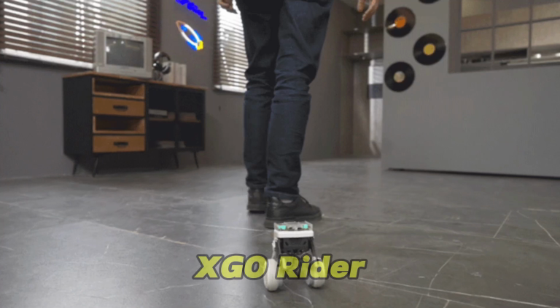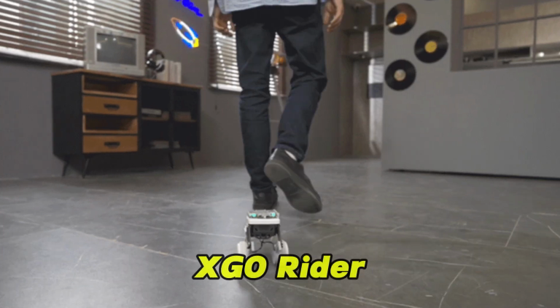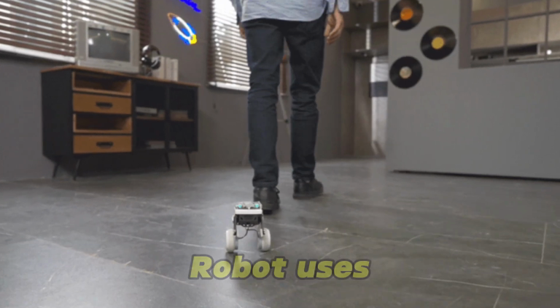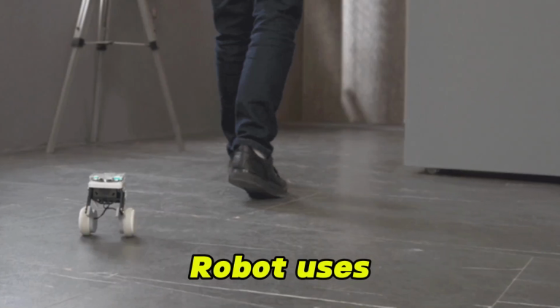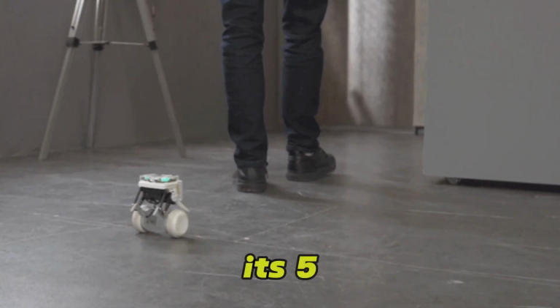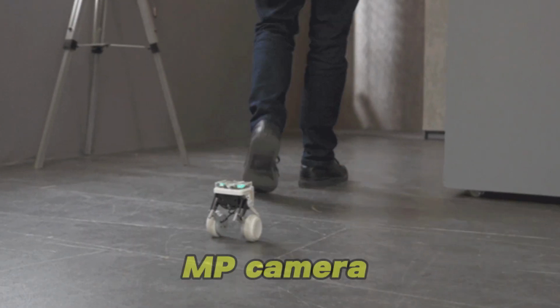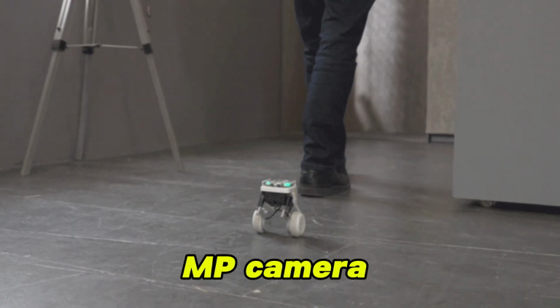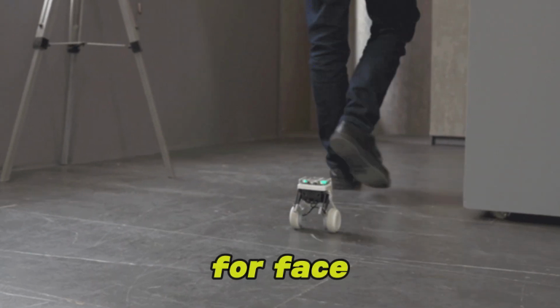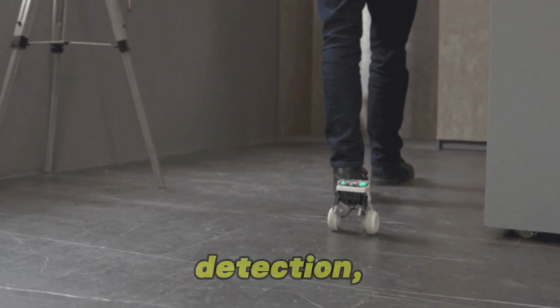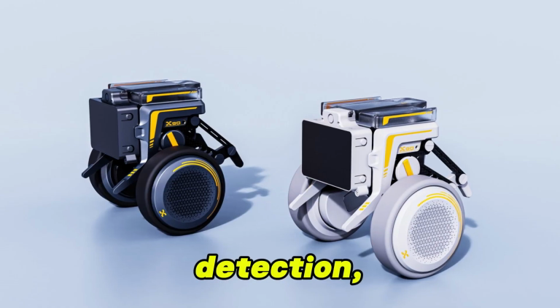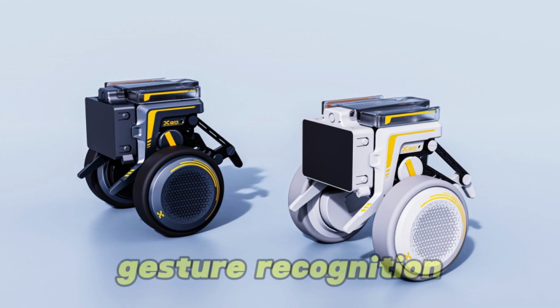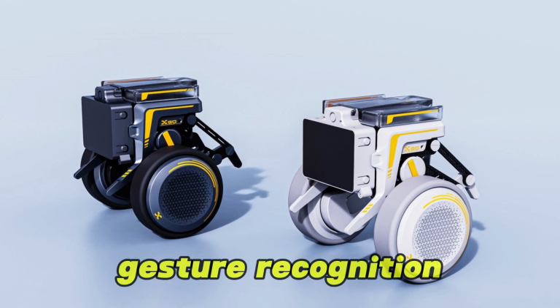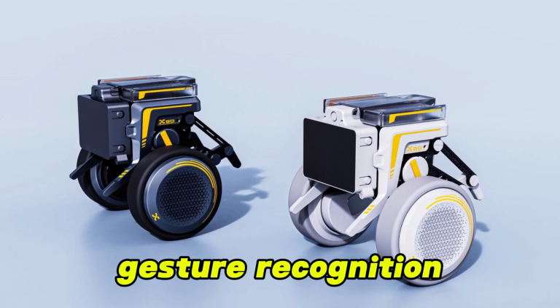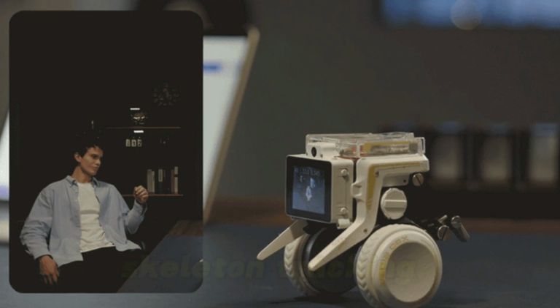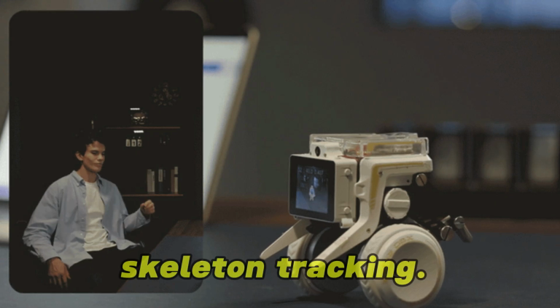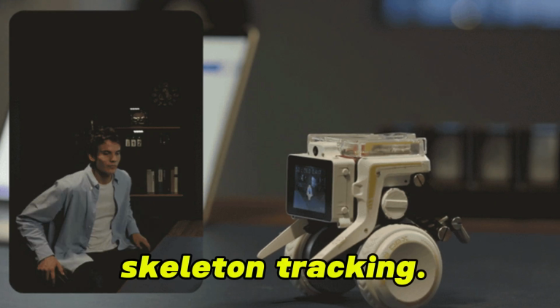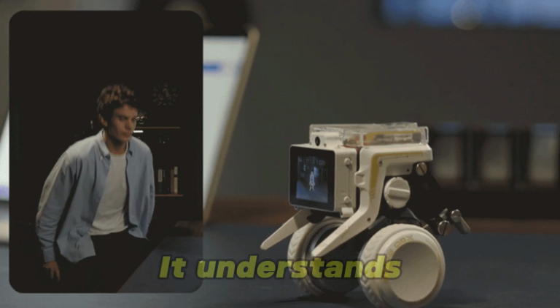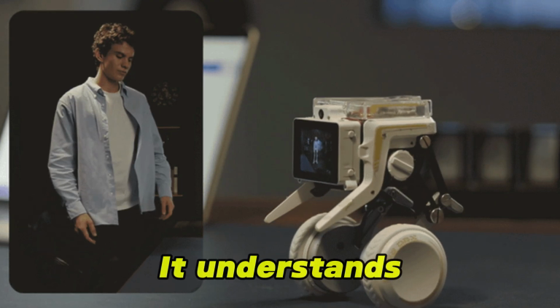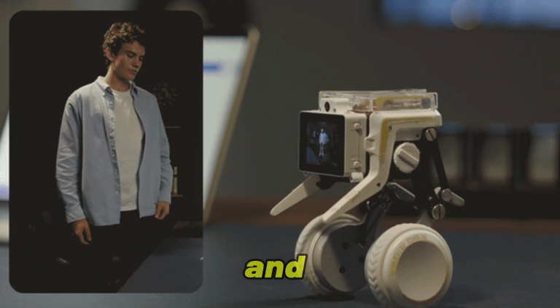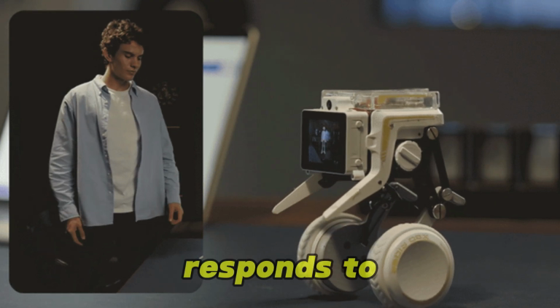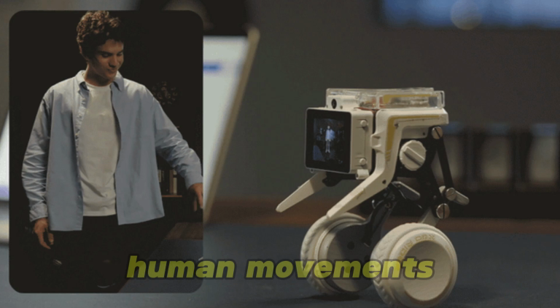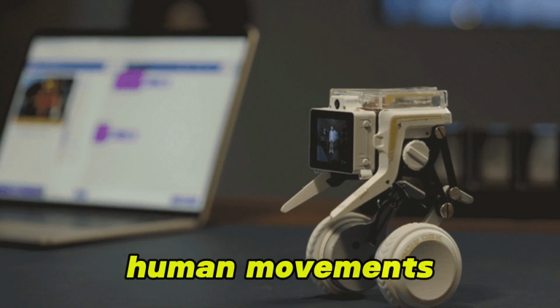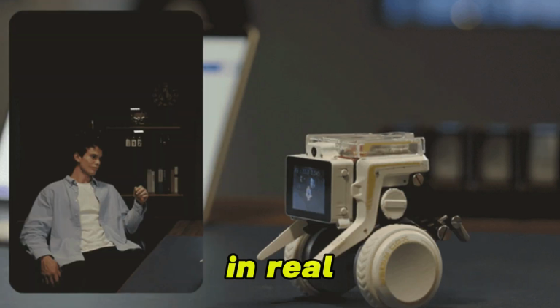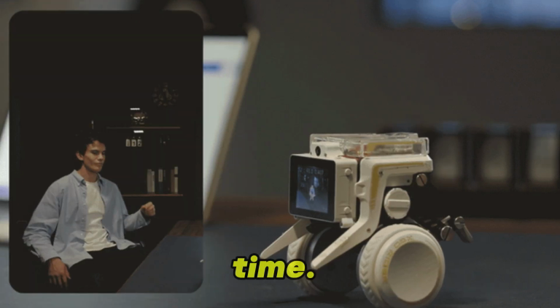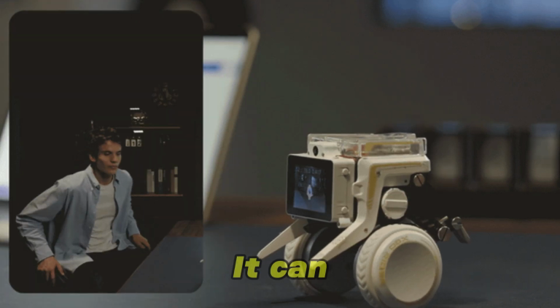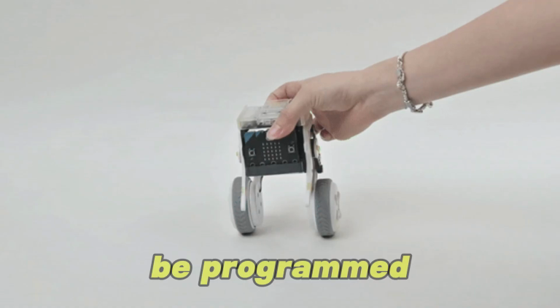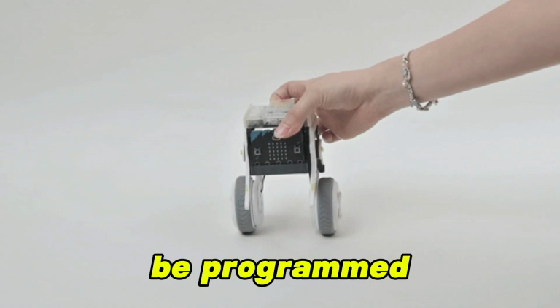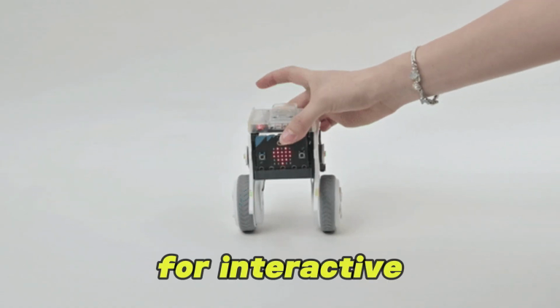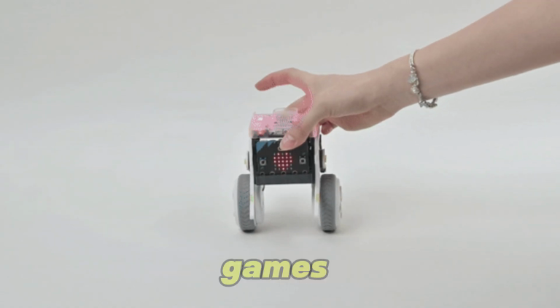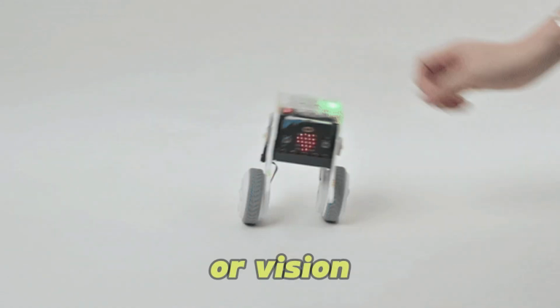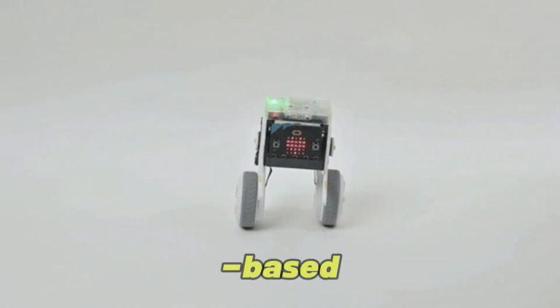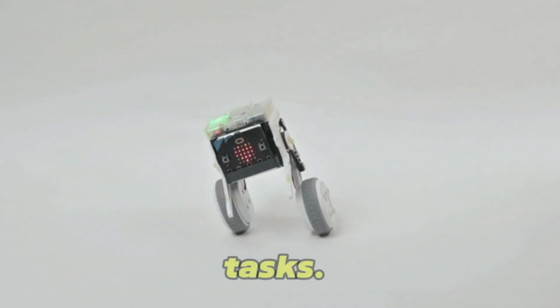XGO Rider Robot uses its 5MP camera for face detection, gesture recognition, and skeleton tracking. It understands and responds to human movements in real-time, and can be programmed for interactive games or vision-based tasks.